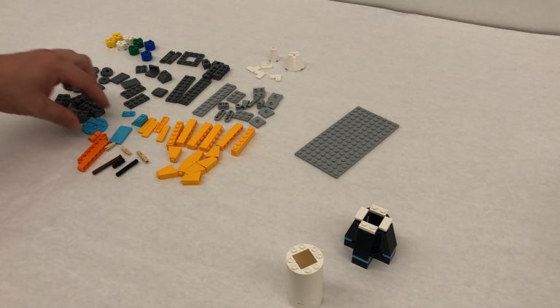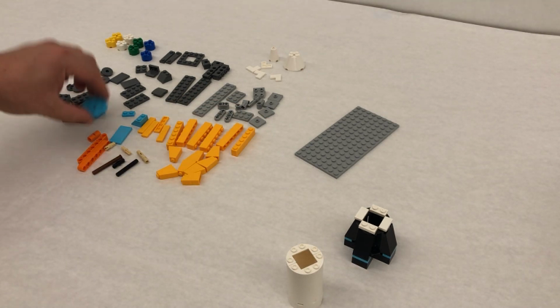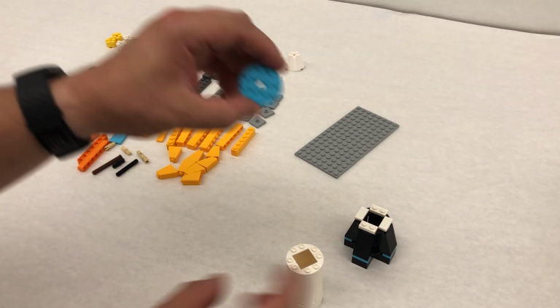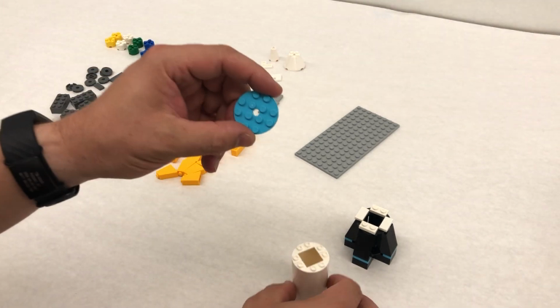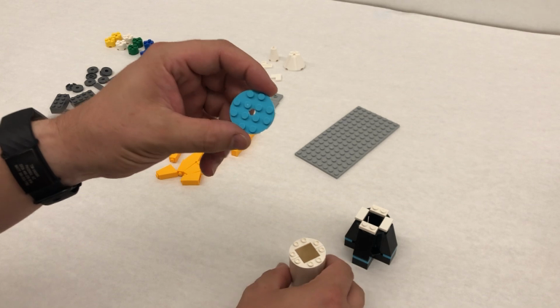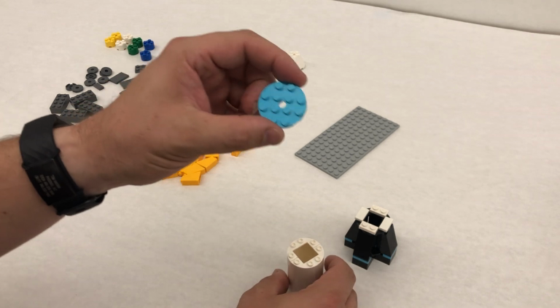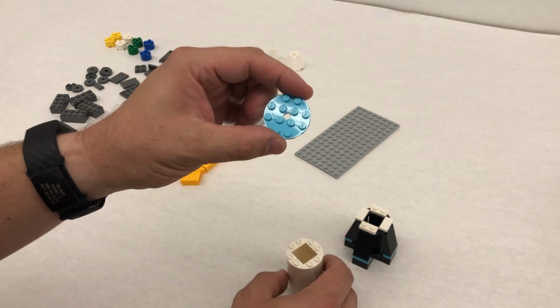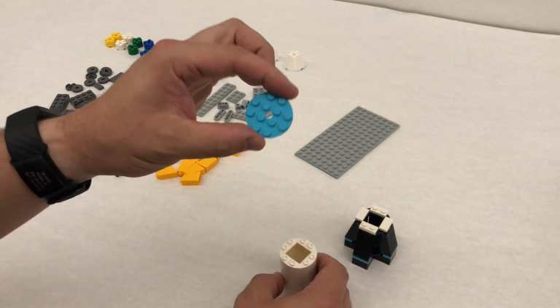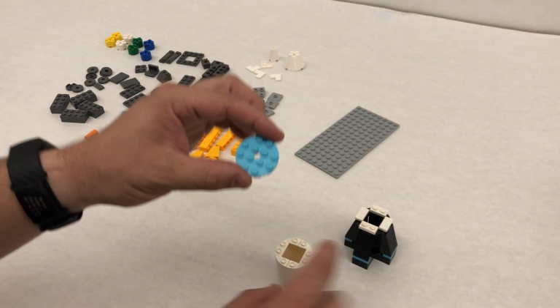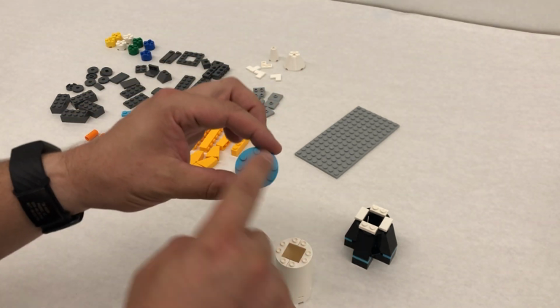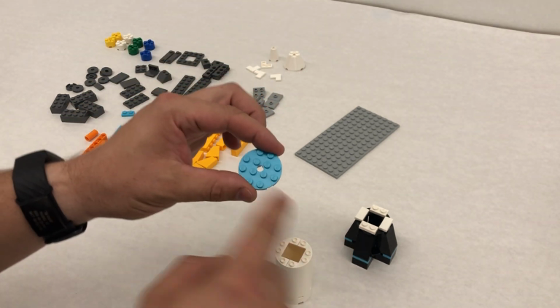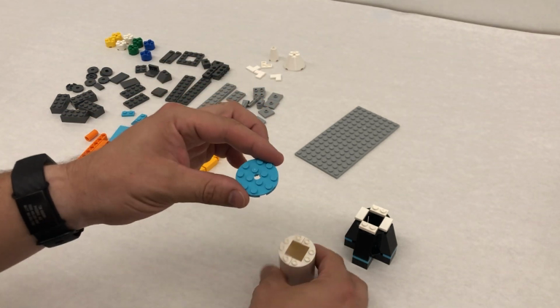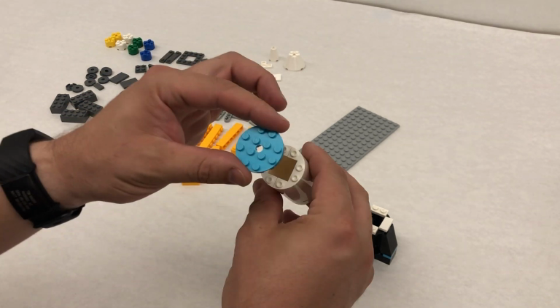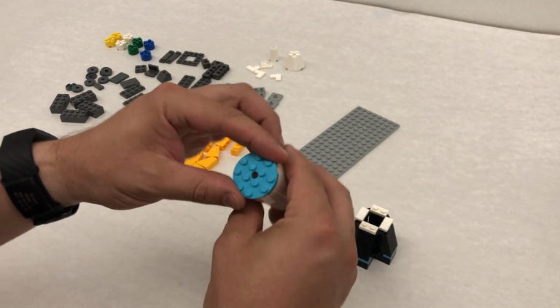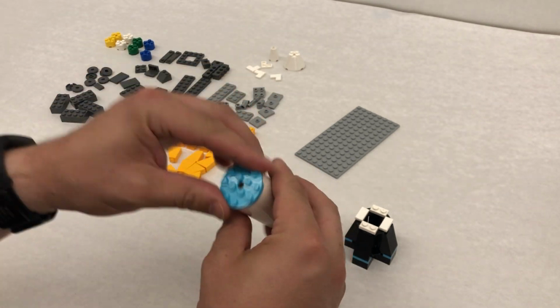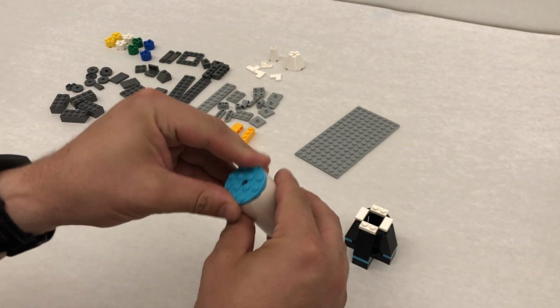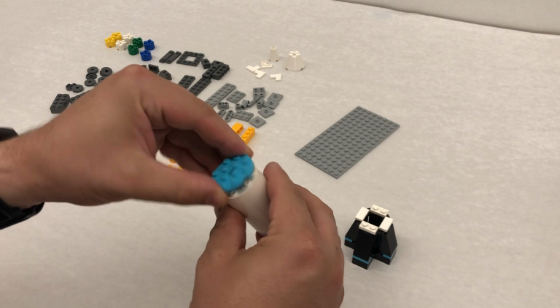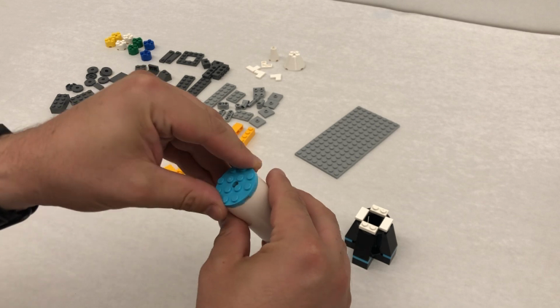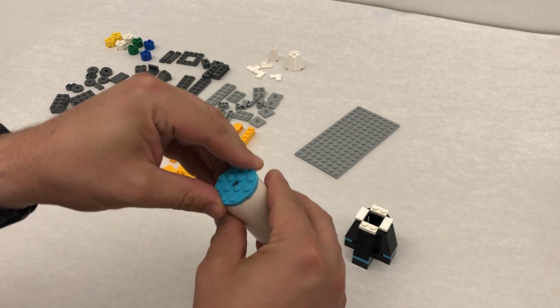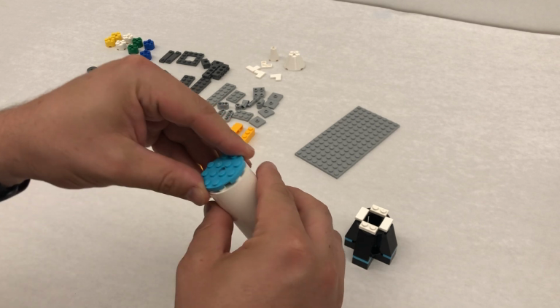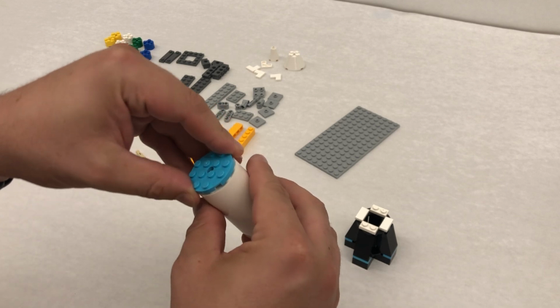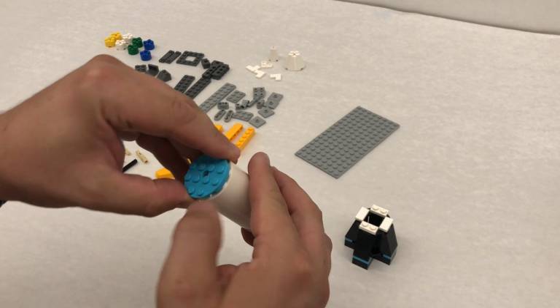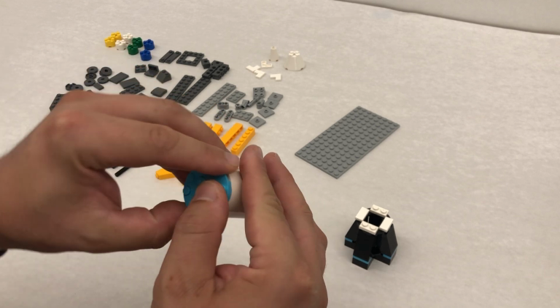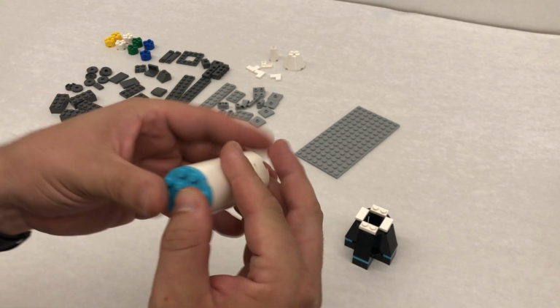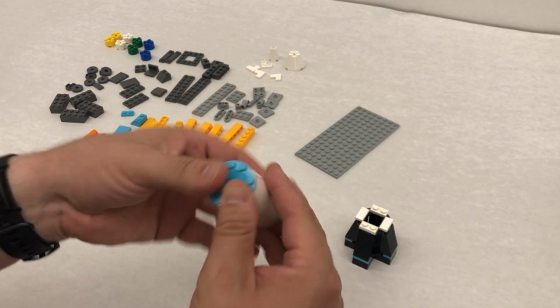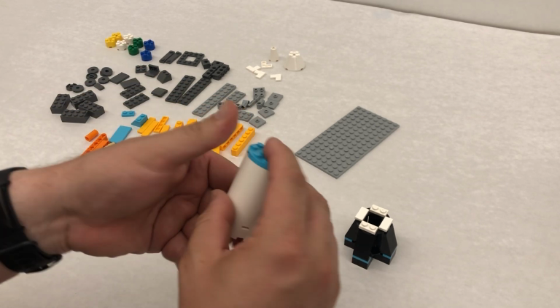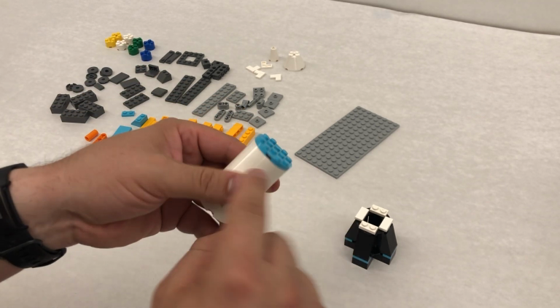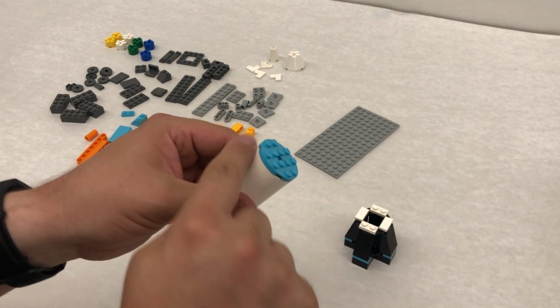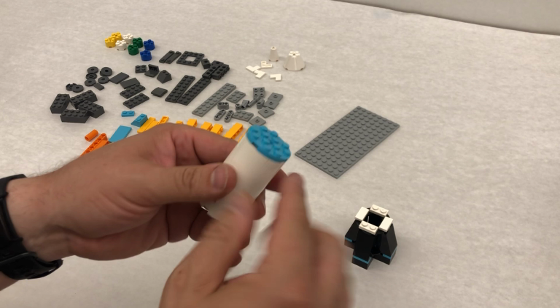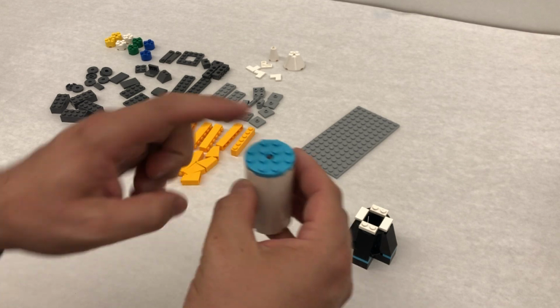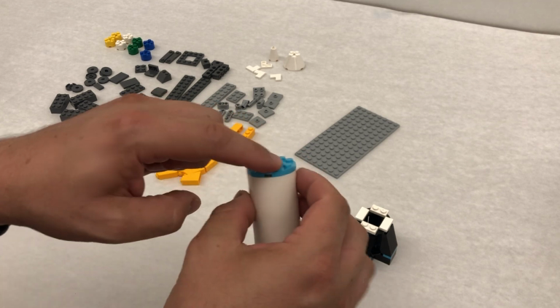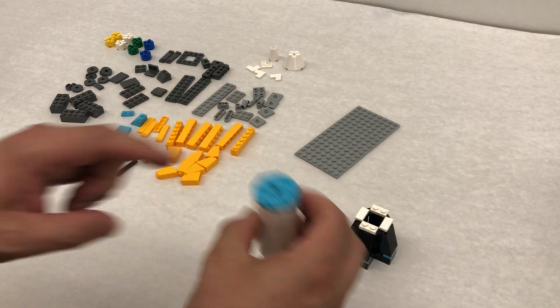Then we take our blue piece. We're now on step eleven. Again, lining up the dots — if you just try to put it on and move it, sometimes it doesn't go in. So line up the dots with each other and then push down and make sure that it is around on all sides.